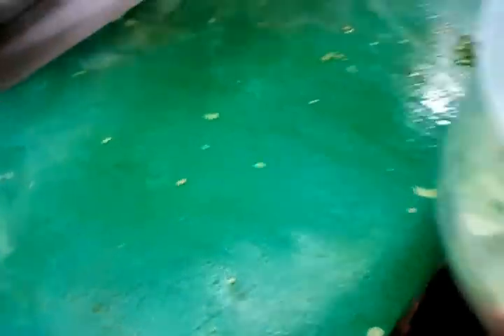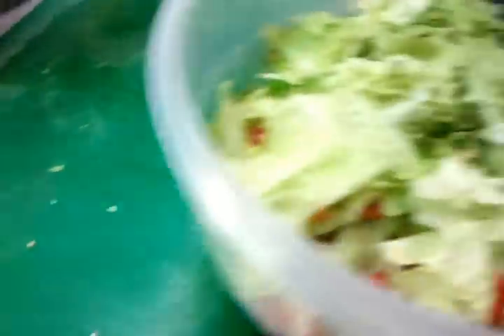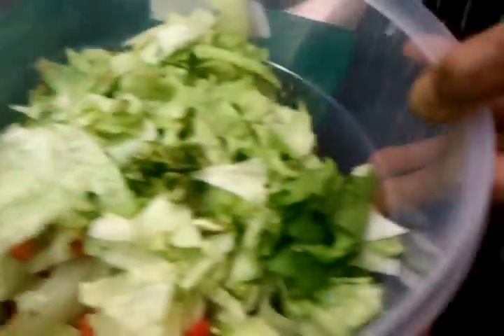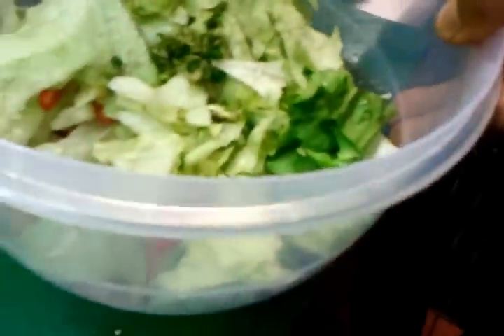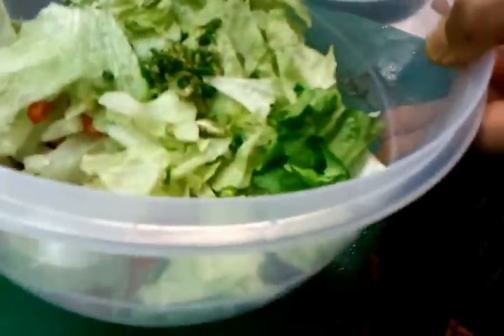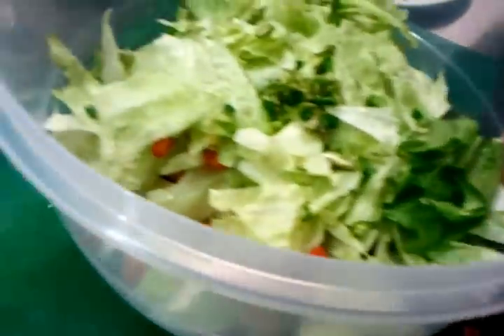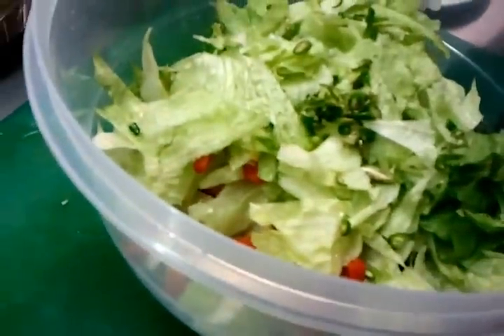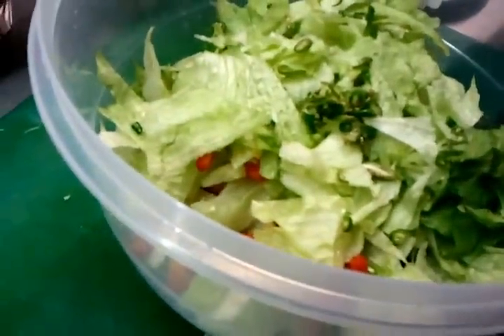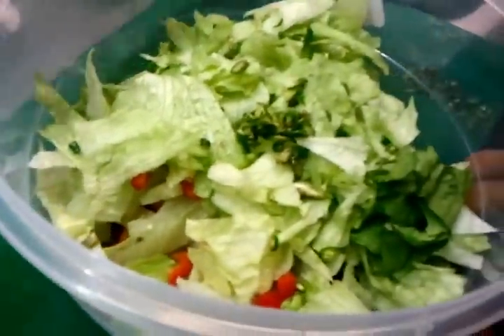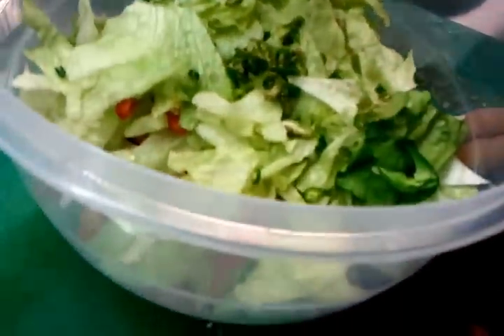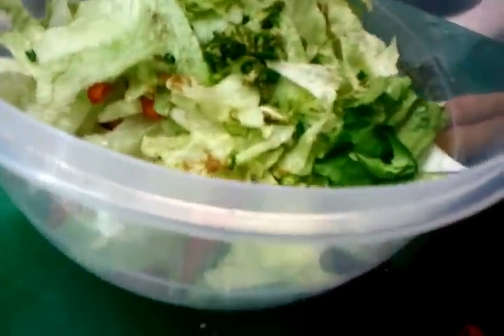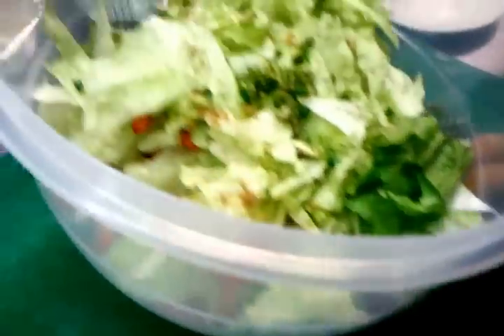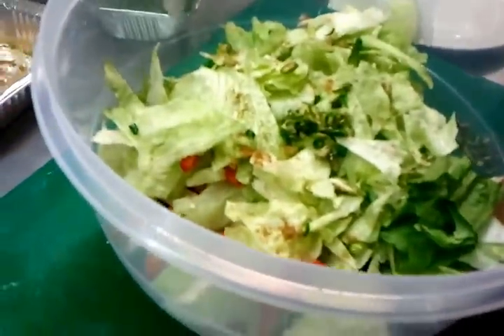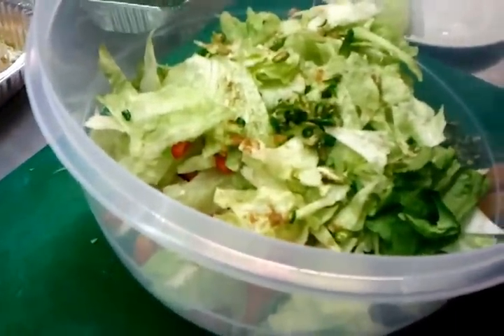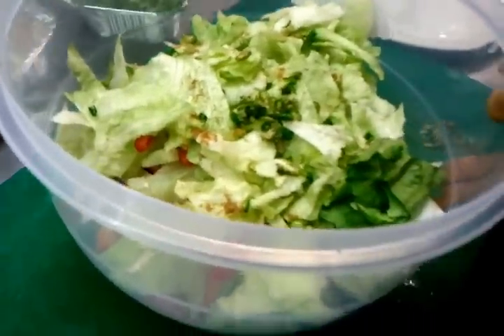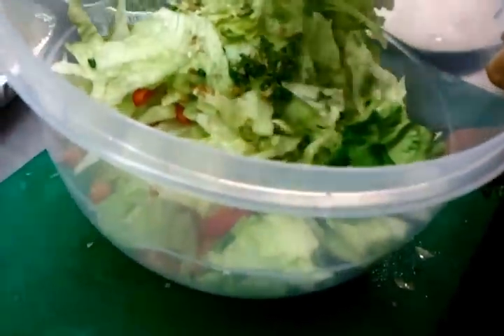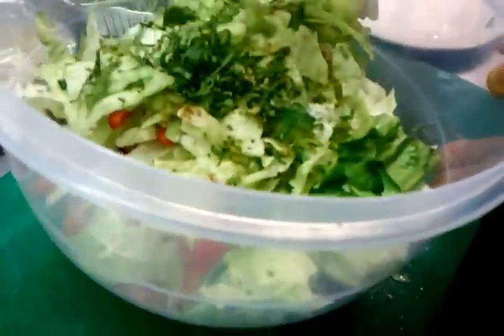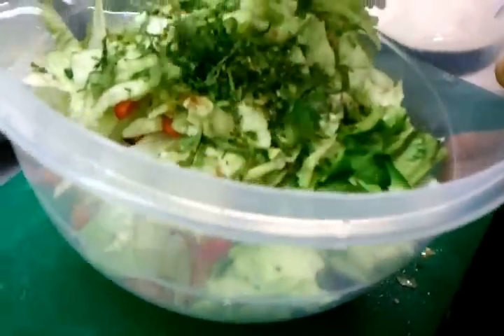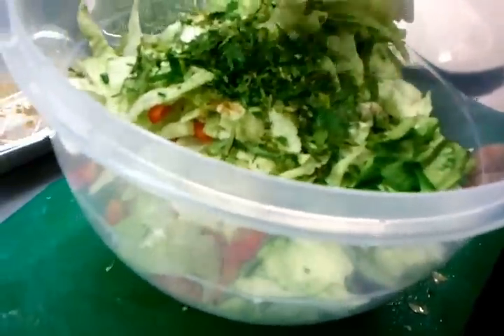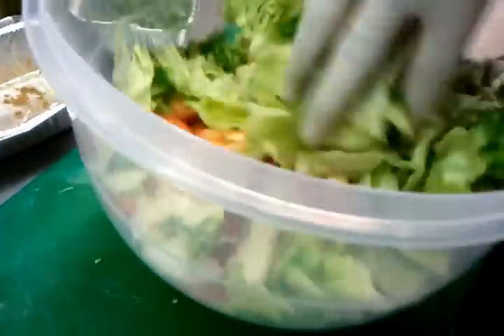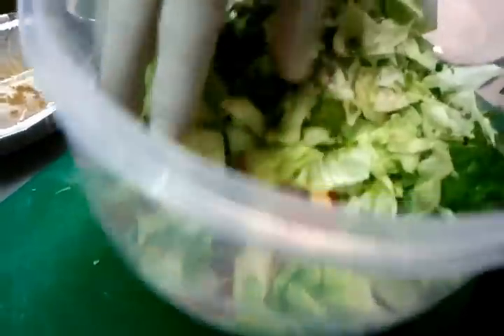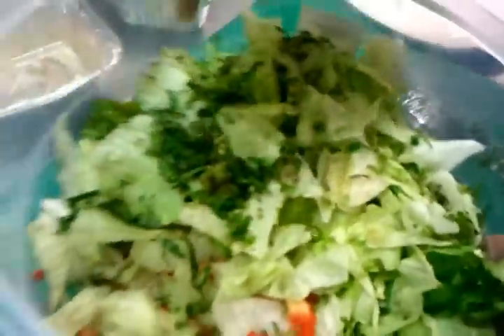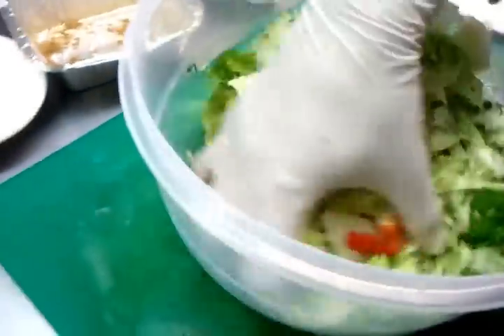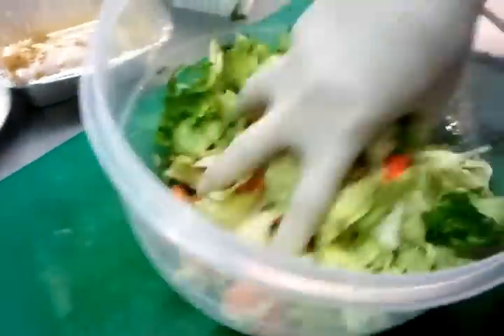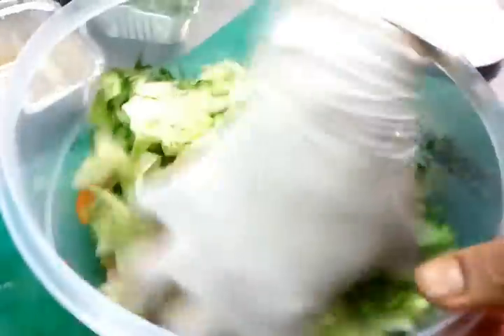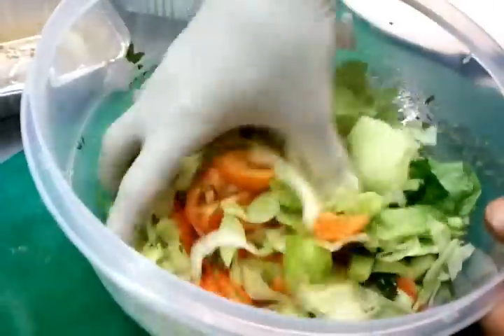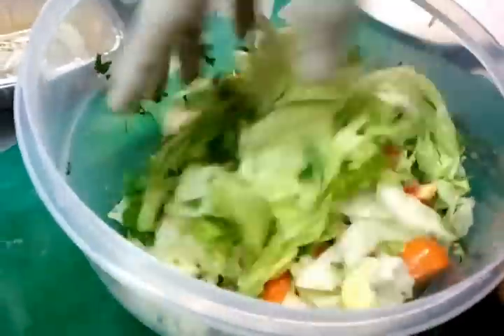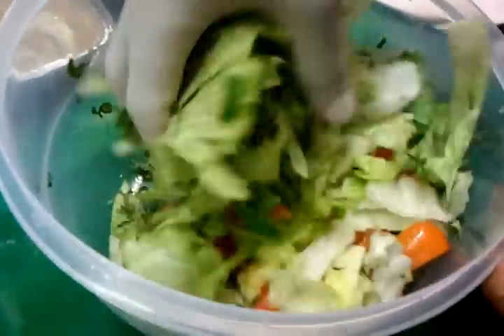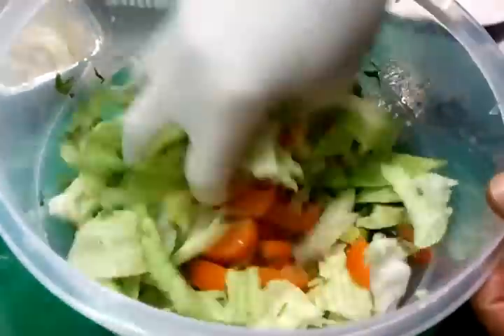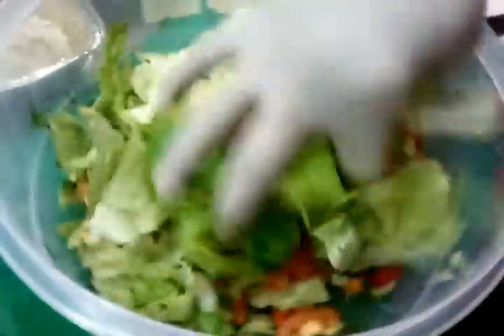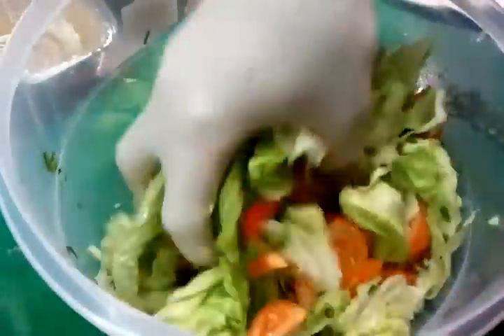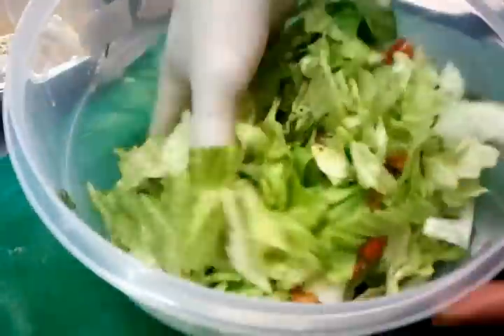Let's put in a pinch of salt, a pinch of ground coriander, a bit of fresh coriander. That's it — mix them well in.